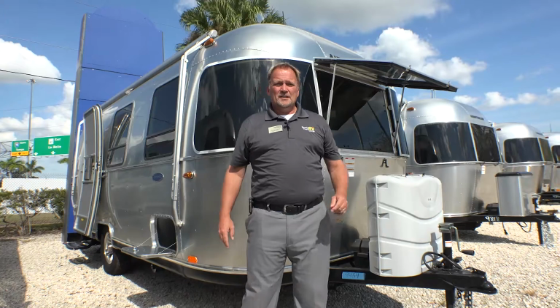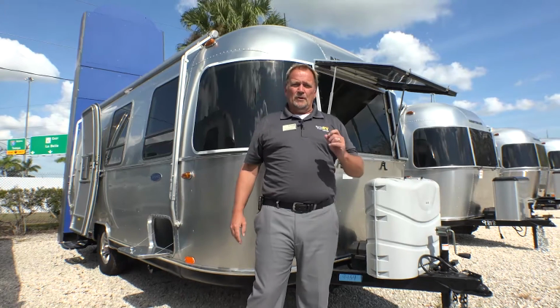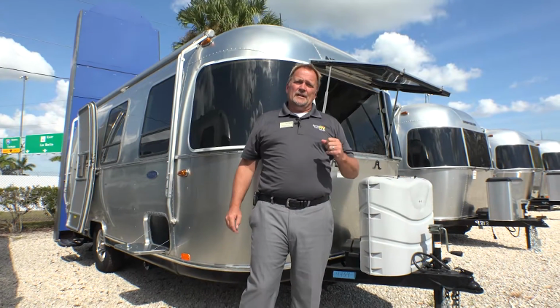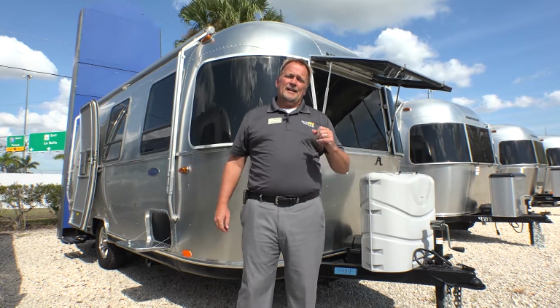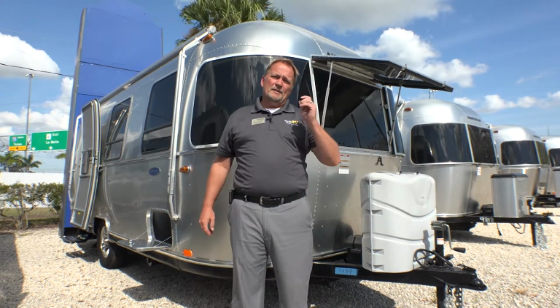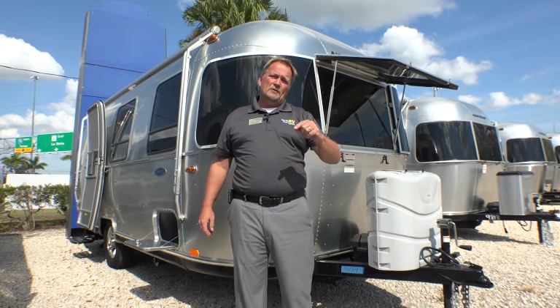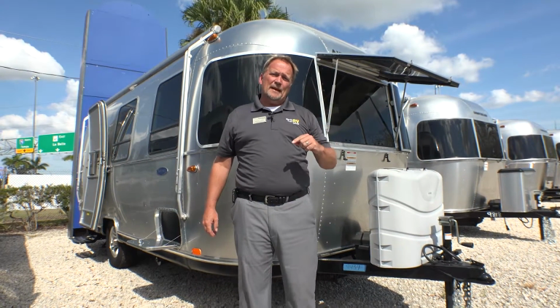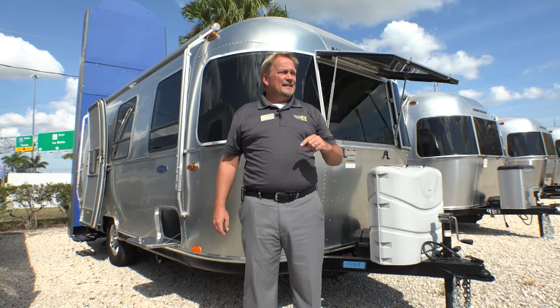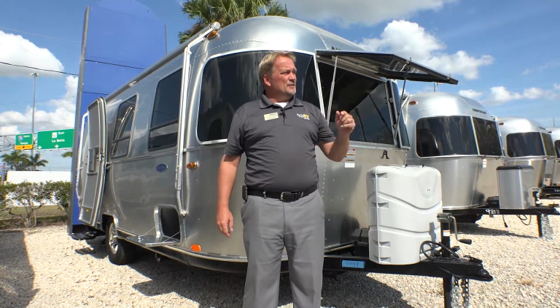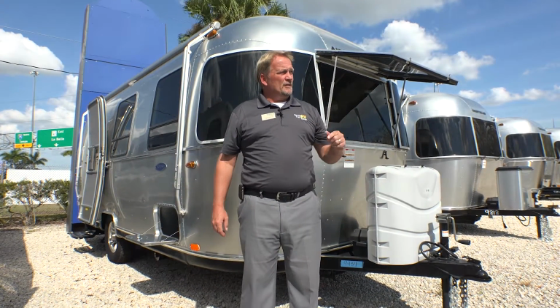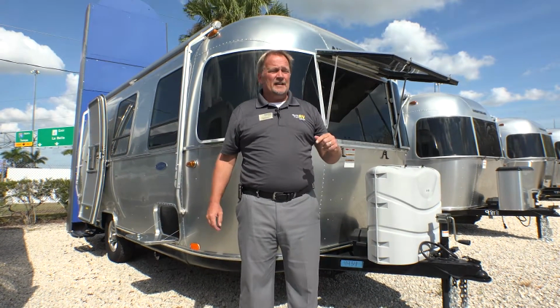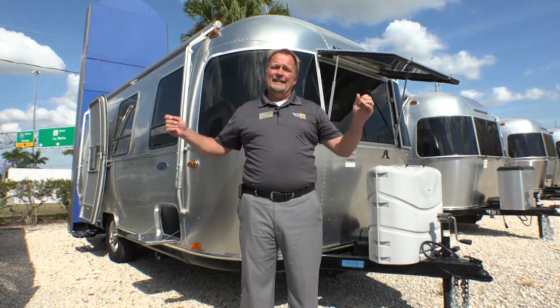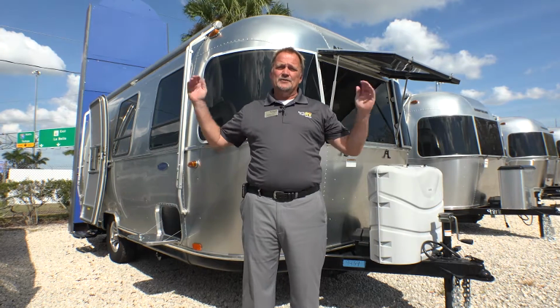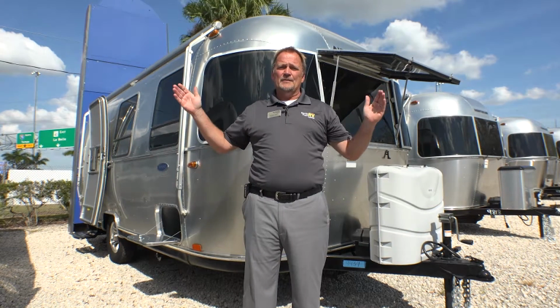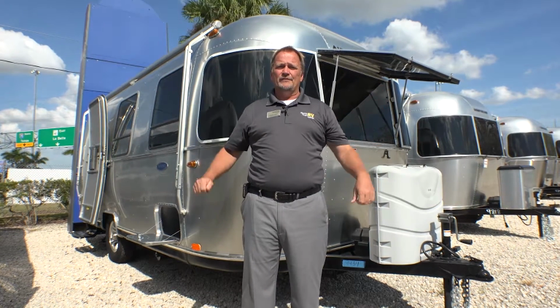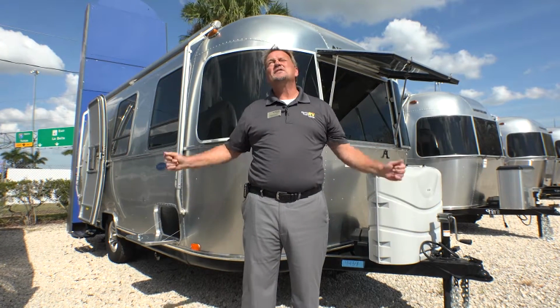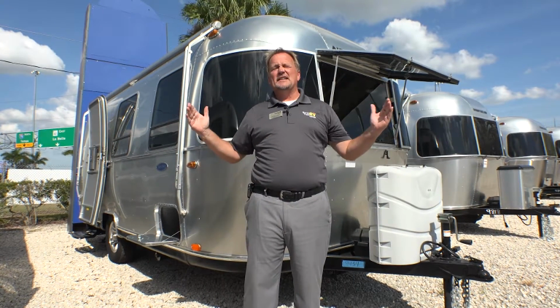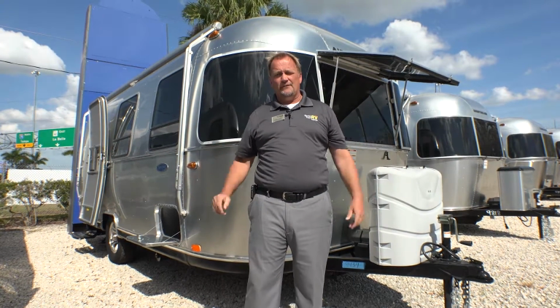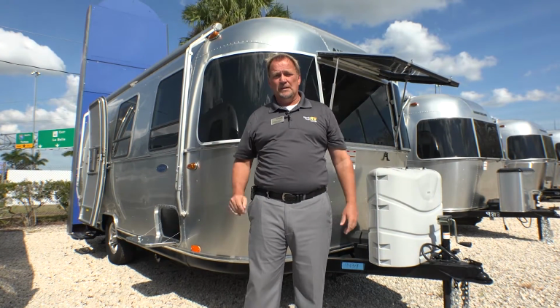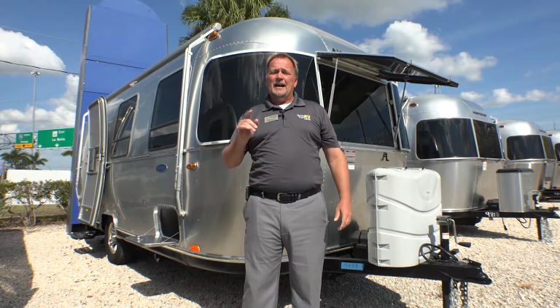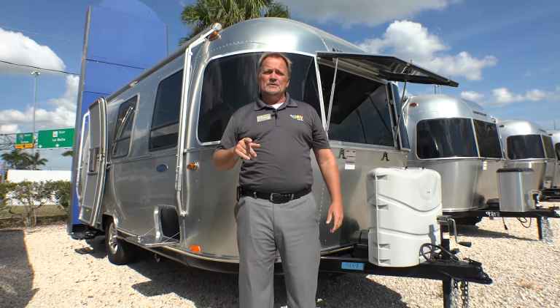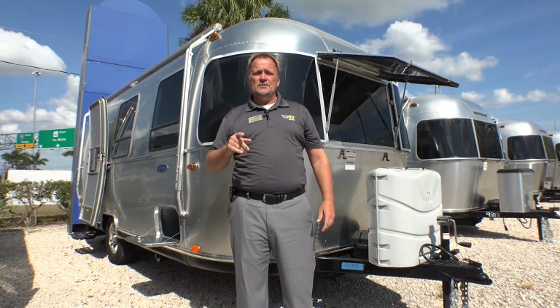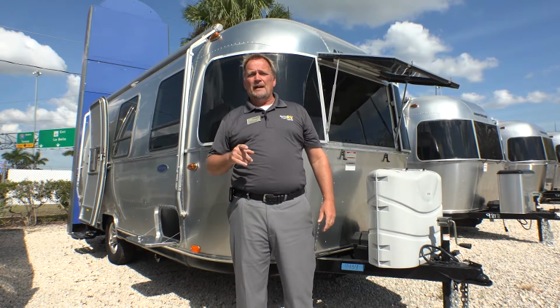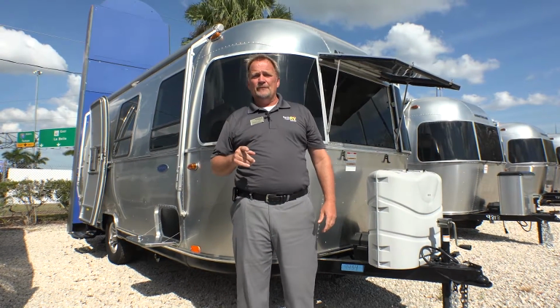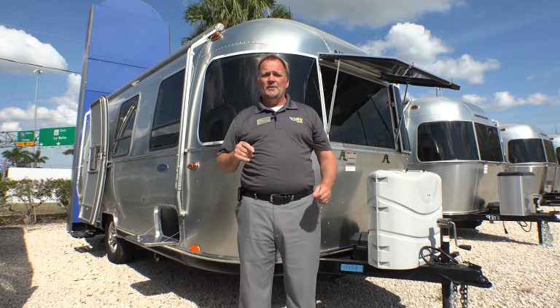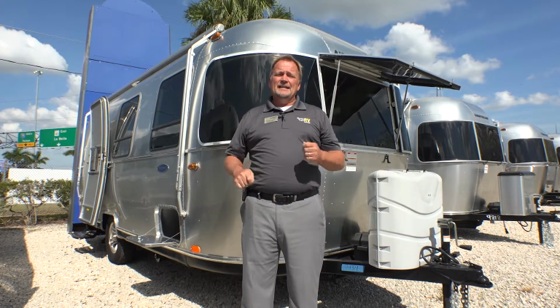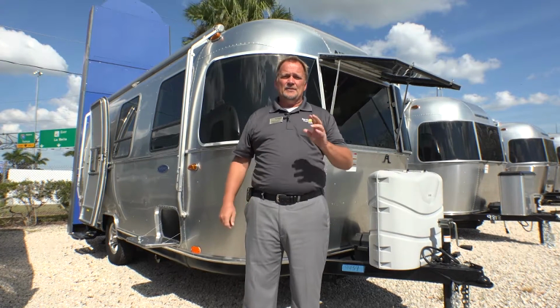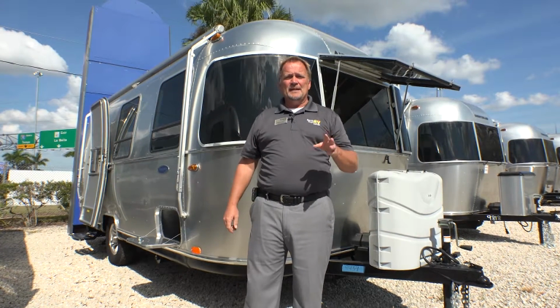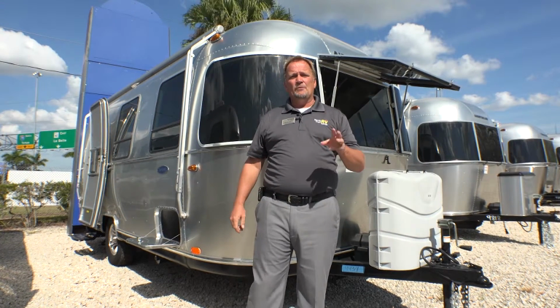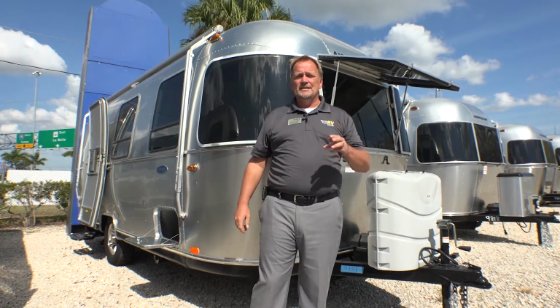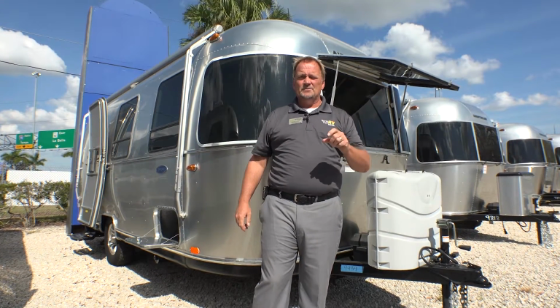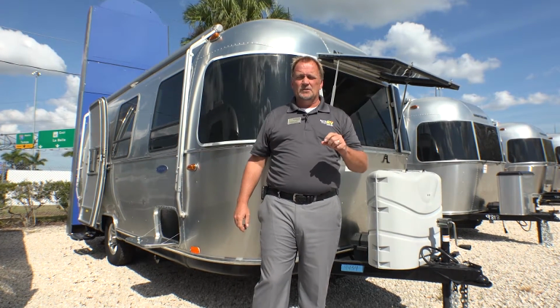Paul and Mary, I want to welcome you back to North Trail RV and Airstream of South Florida — sunny South Florida. I promised you a wrap-up video, so take three minutes to watch this. It's really cool.